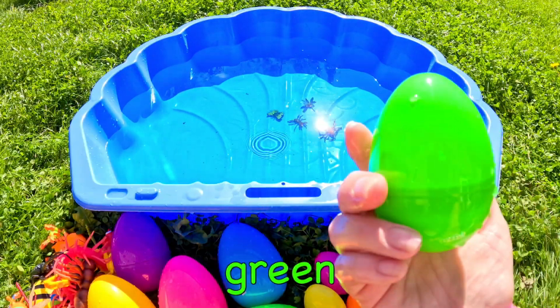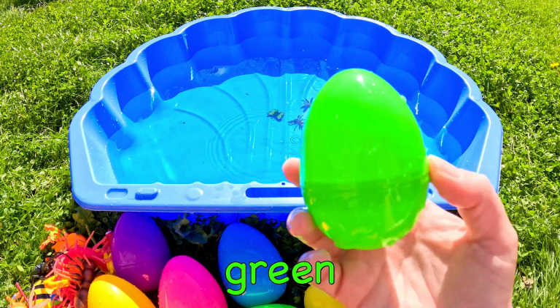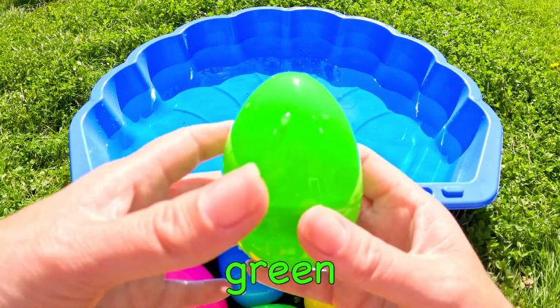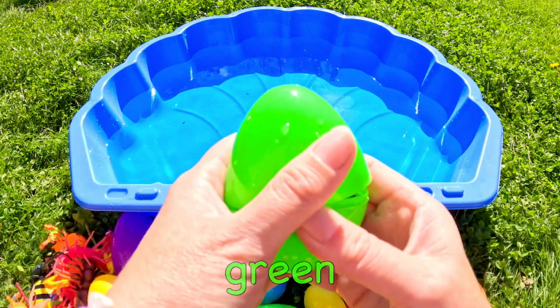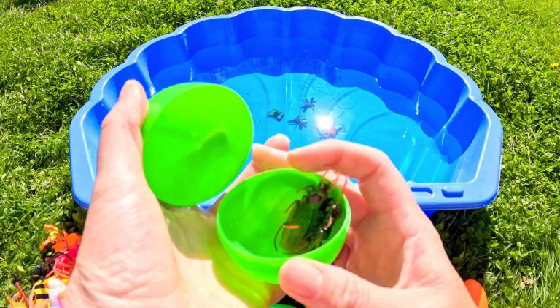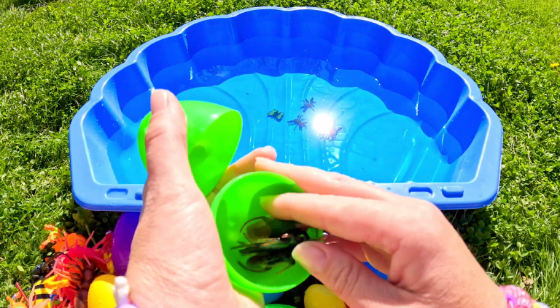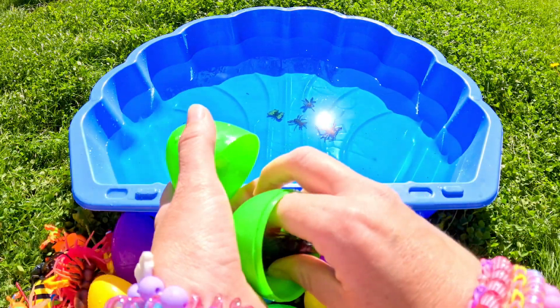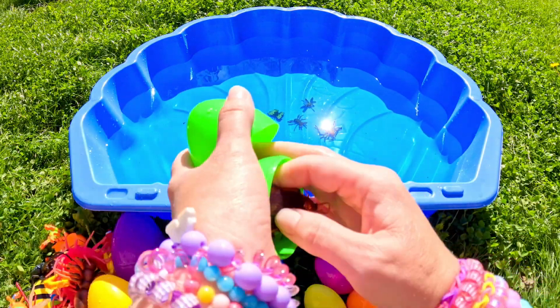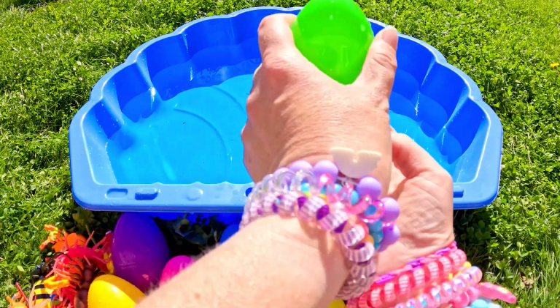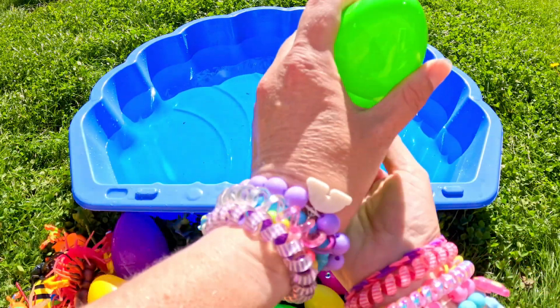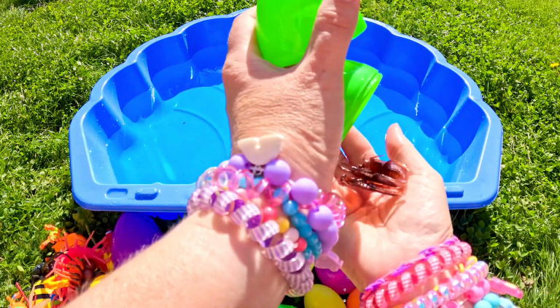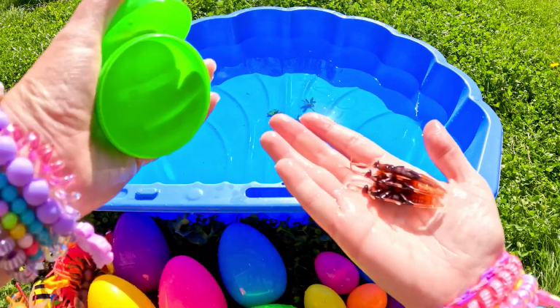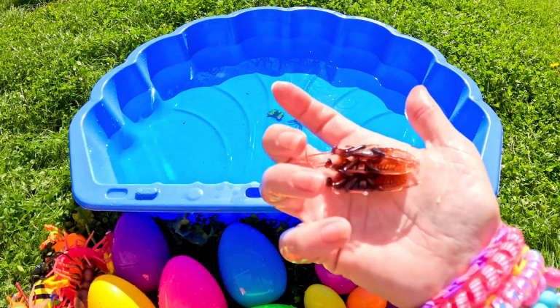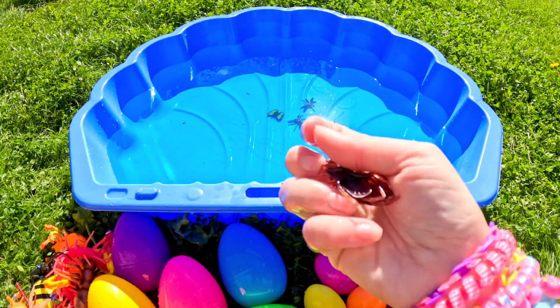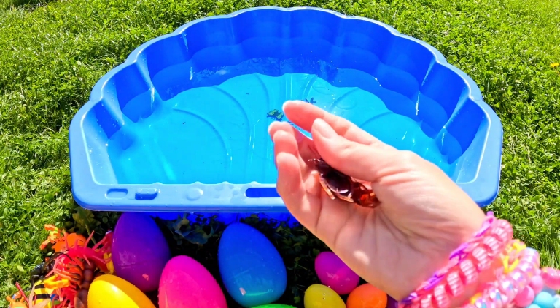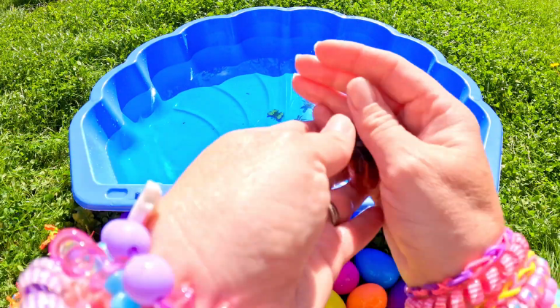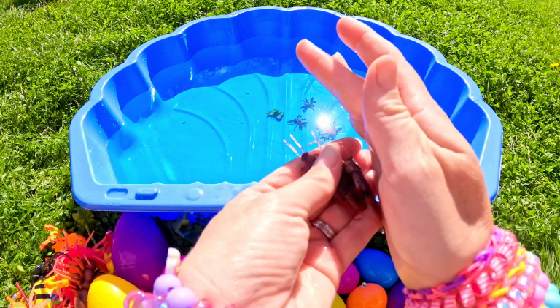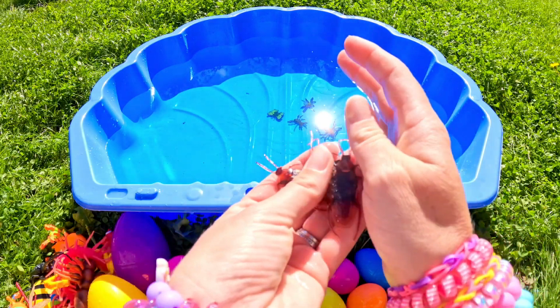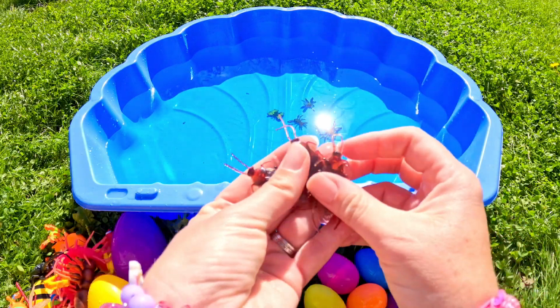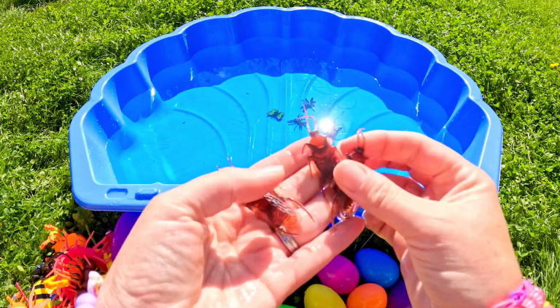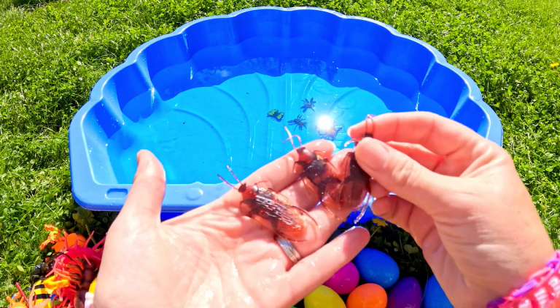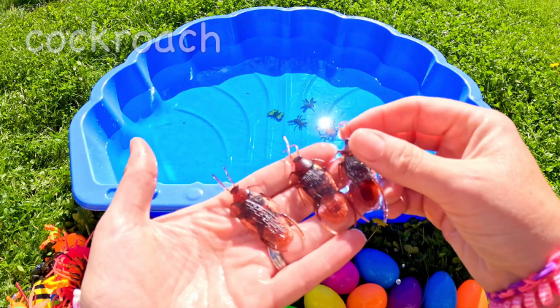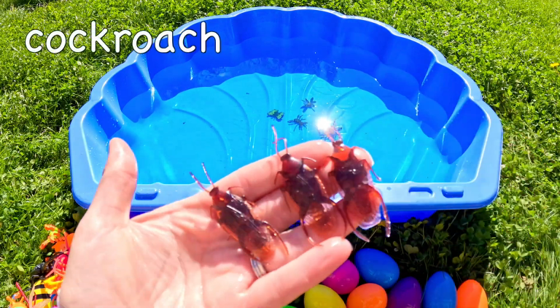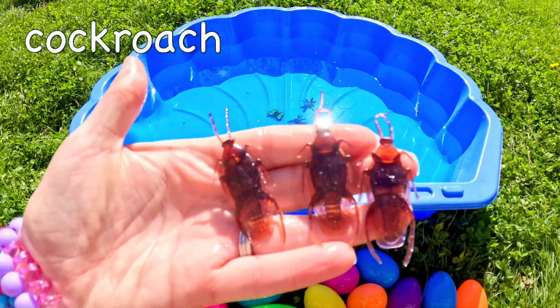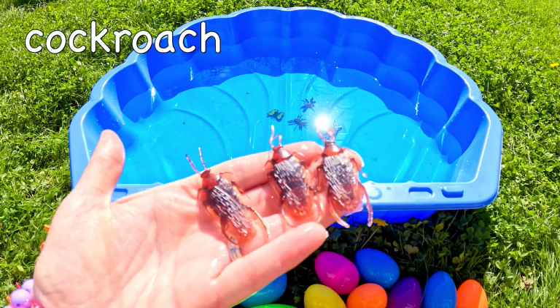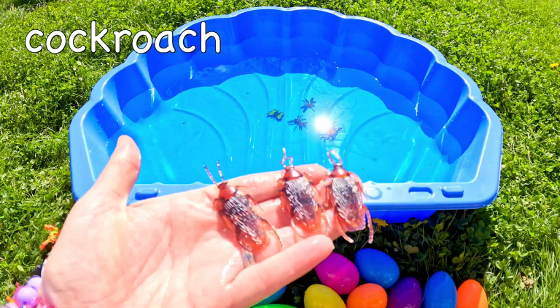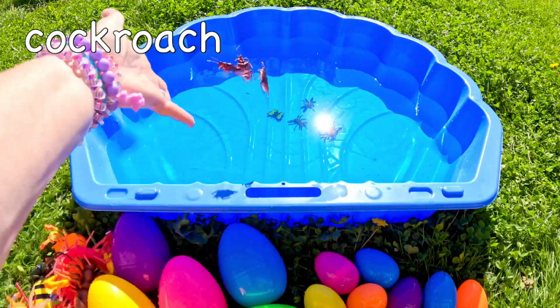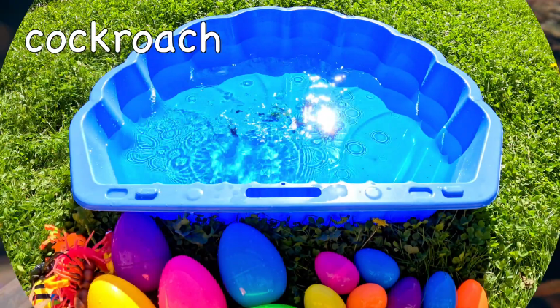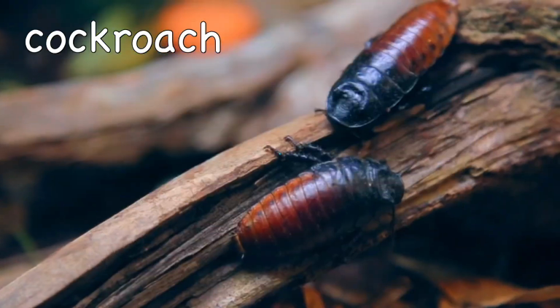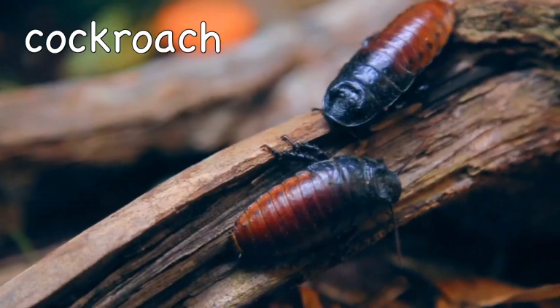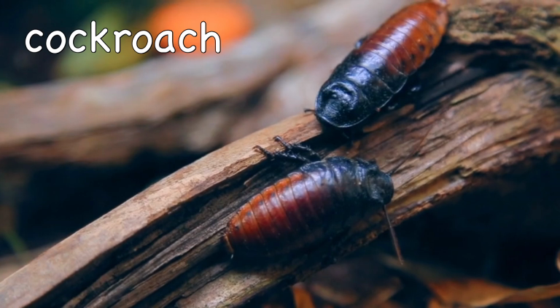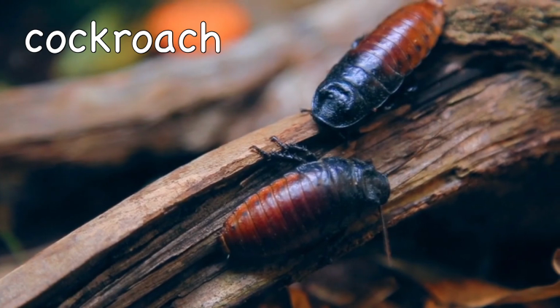What's going to be in this green egg? Ooh! They're cockroaches! Cockroach!